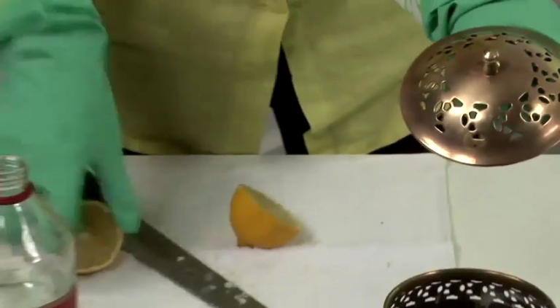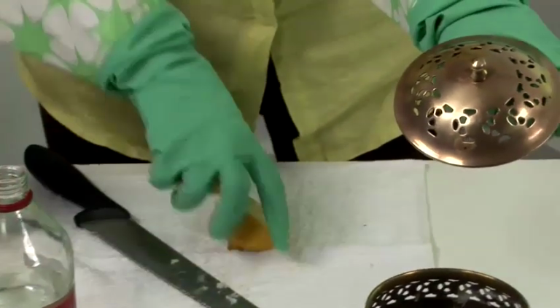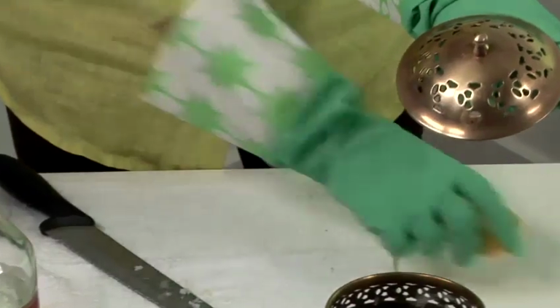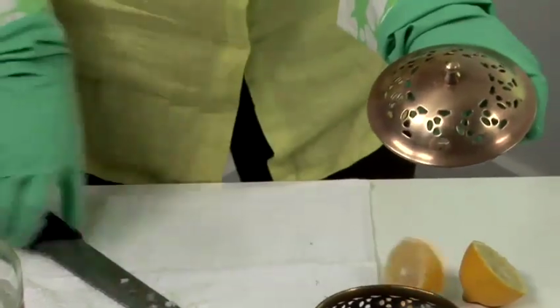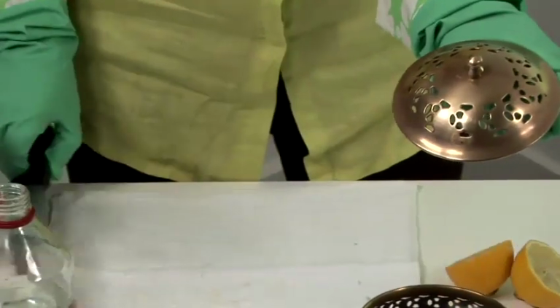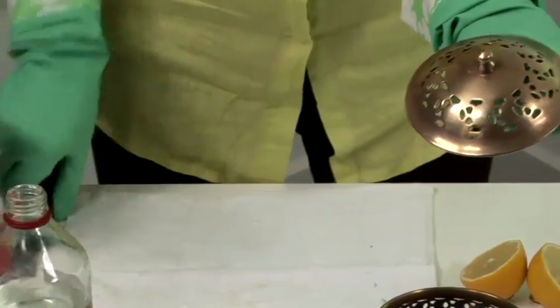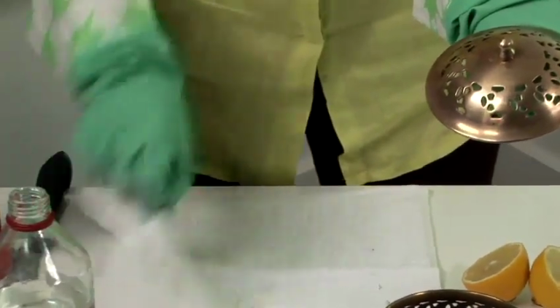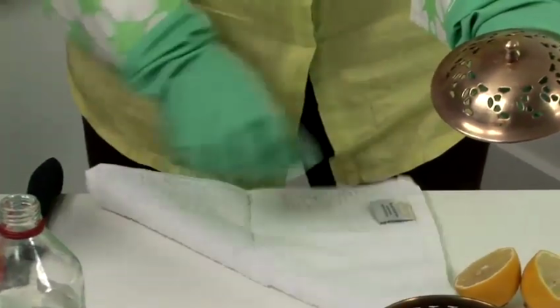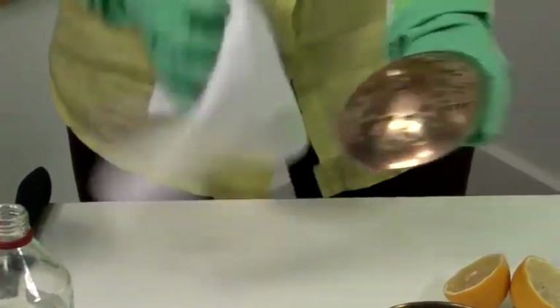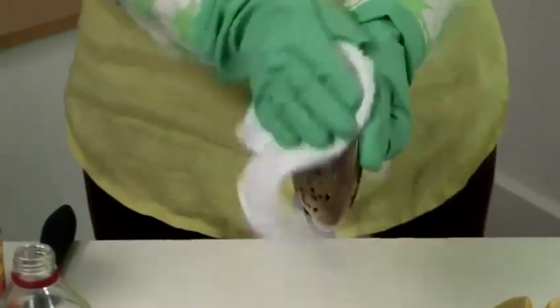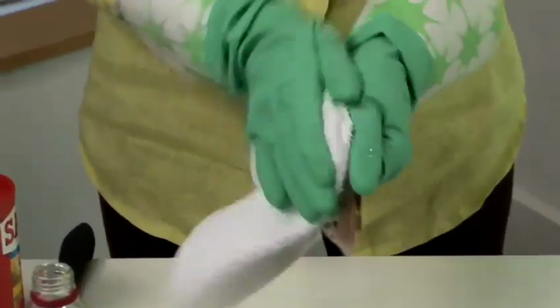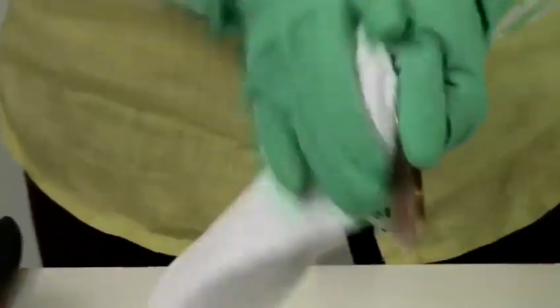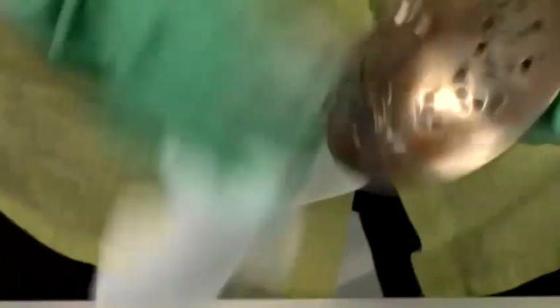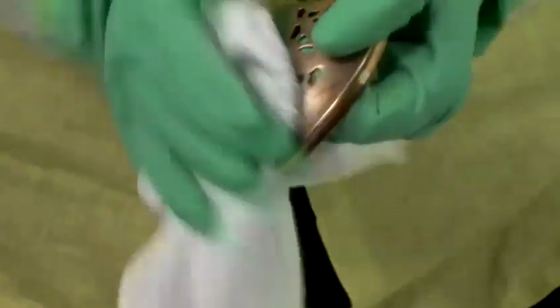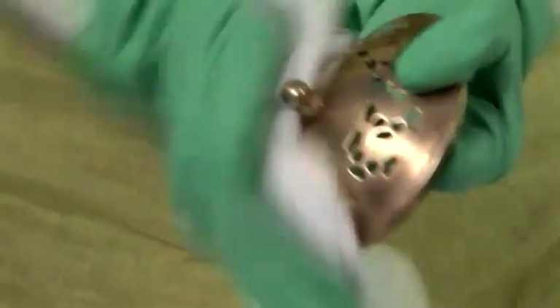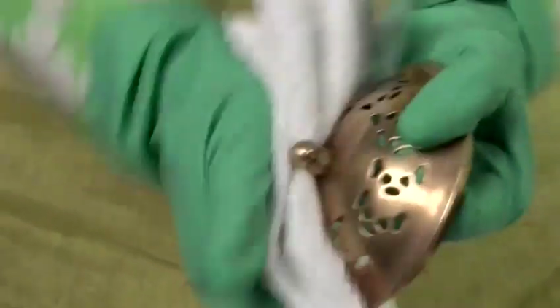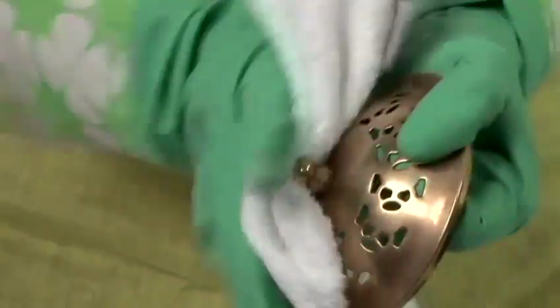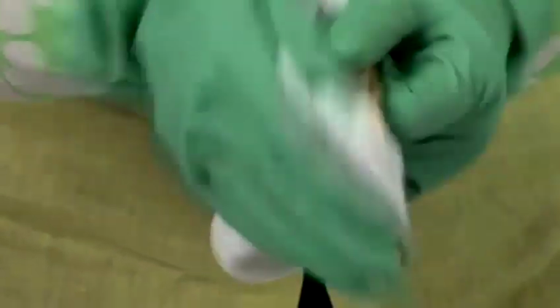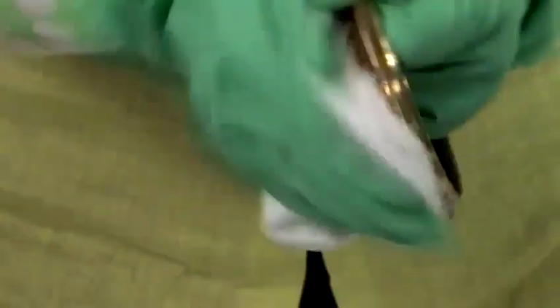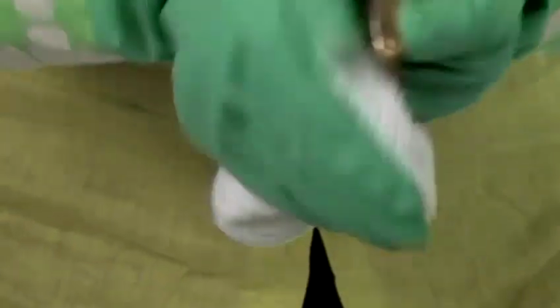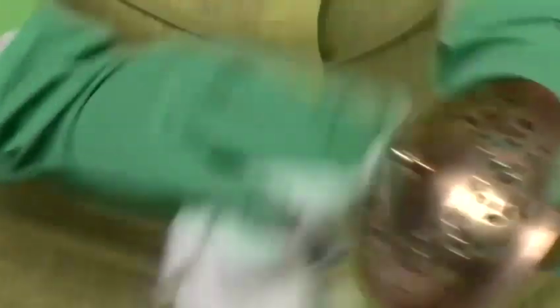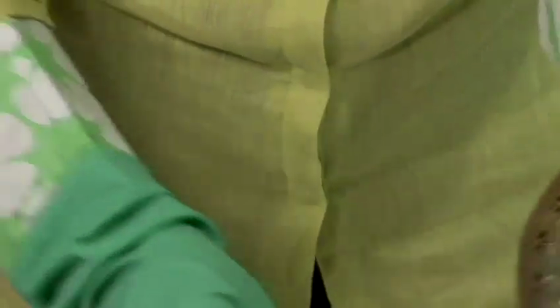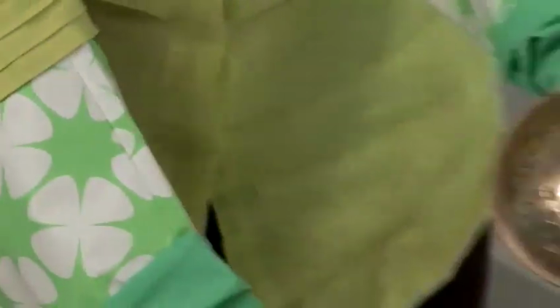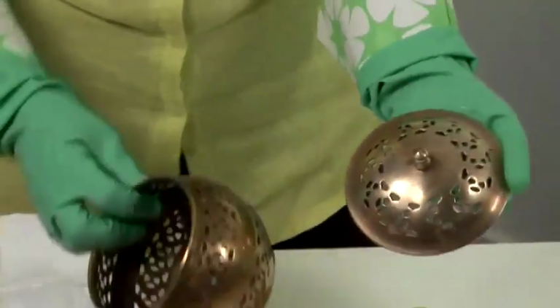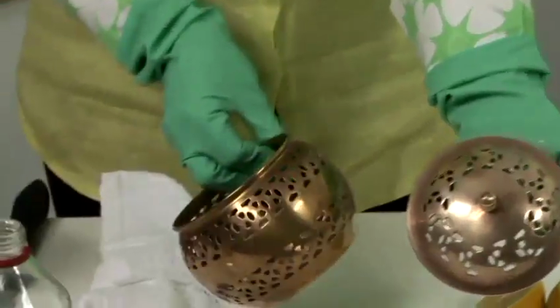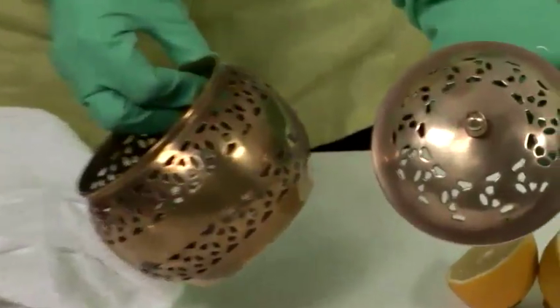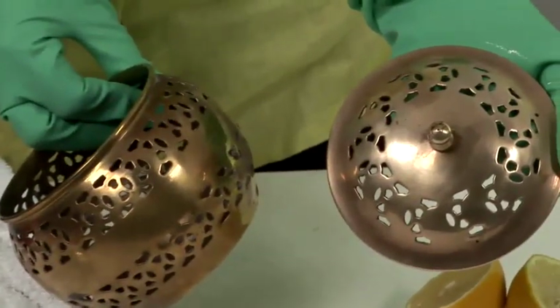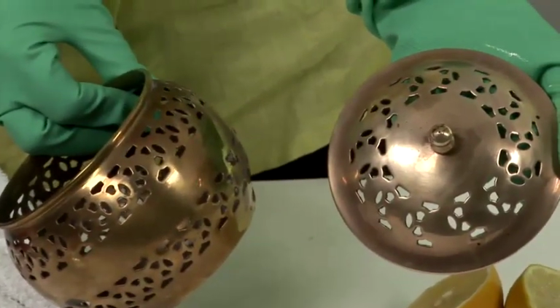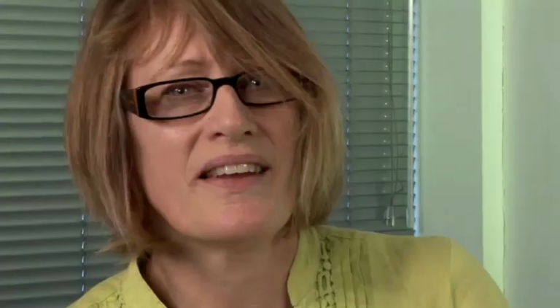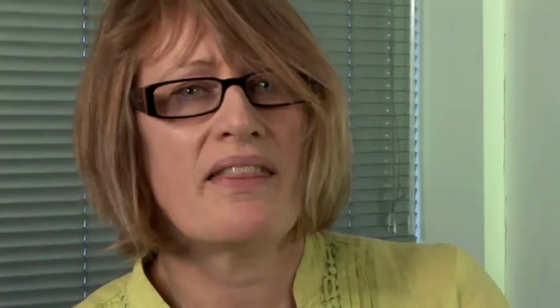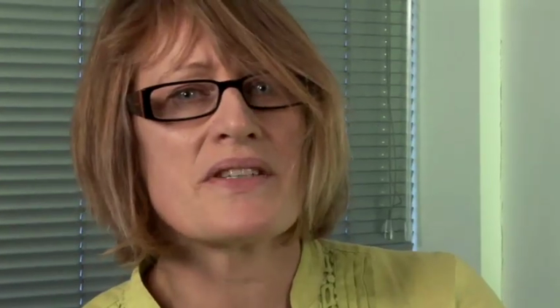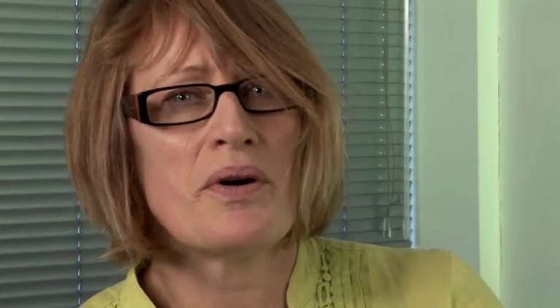Just remove this out of the way. You can then take your soft cloth and polish the brass to a high shine and it works really, really well. And that's how to clean brass.